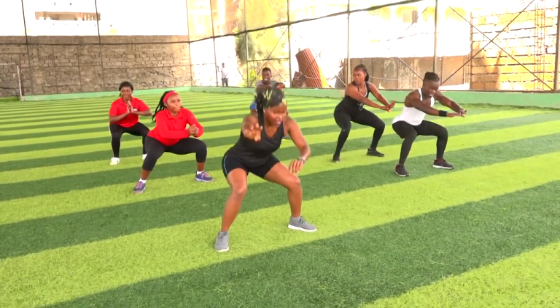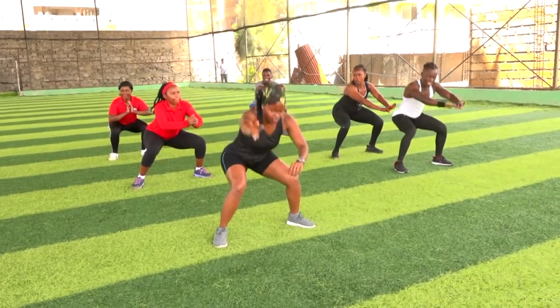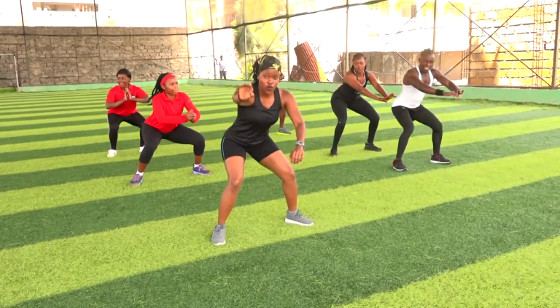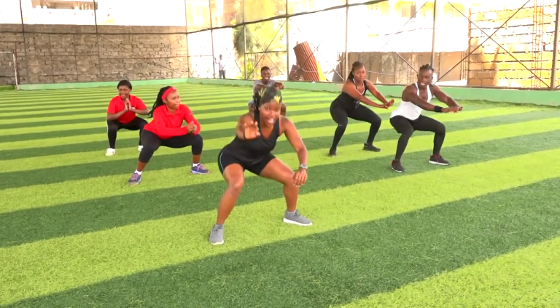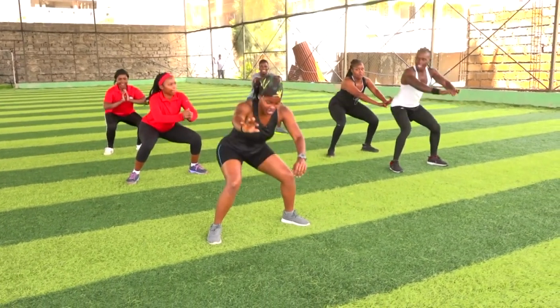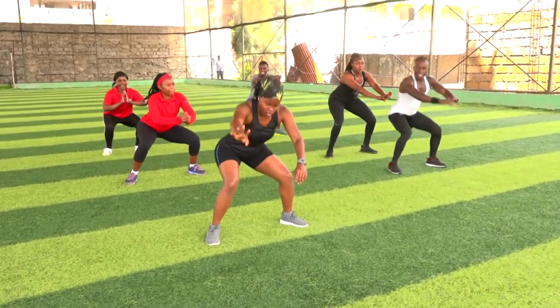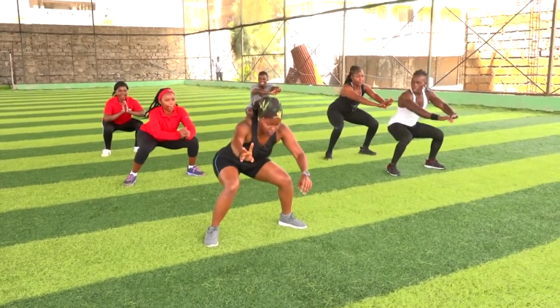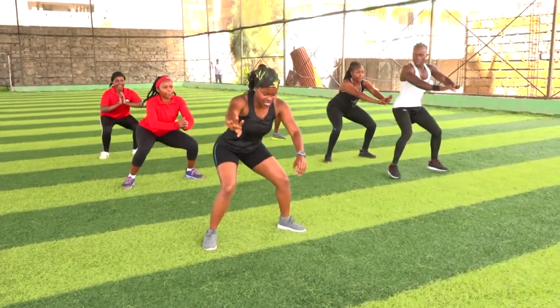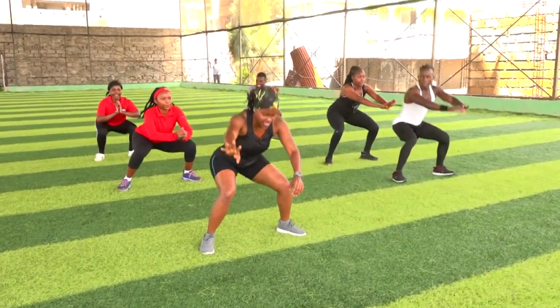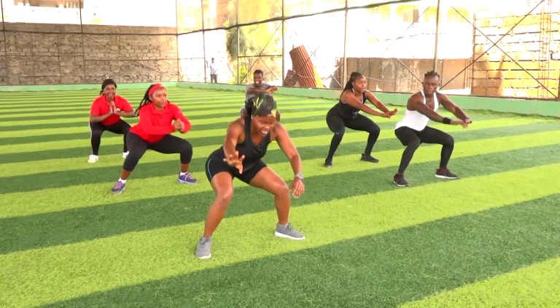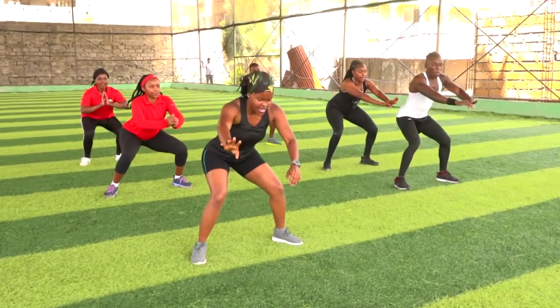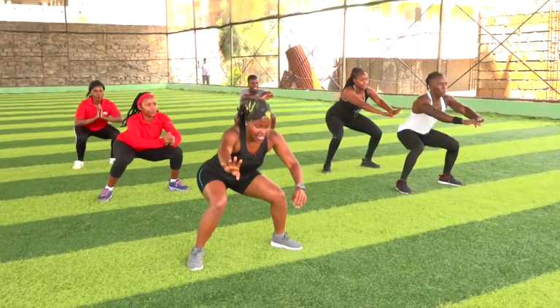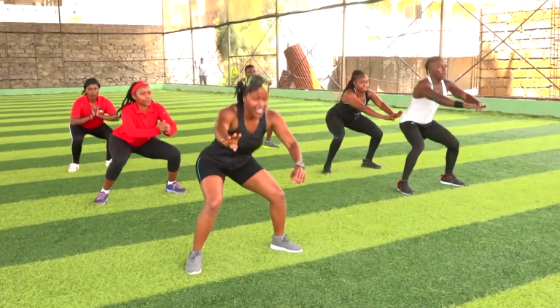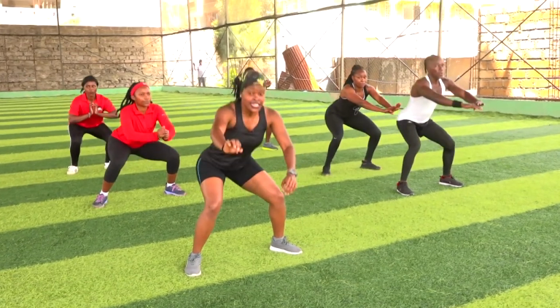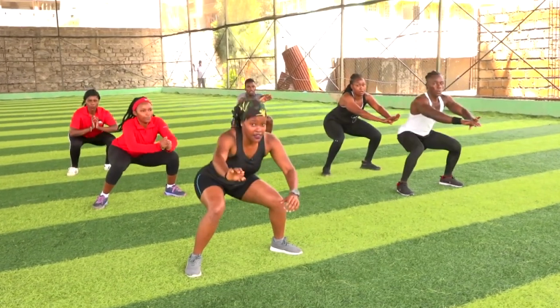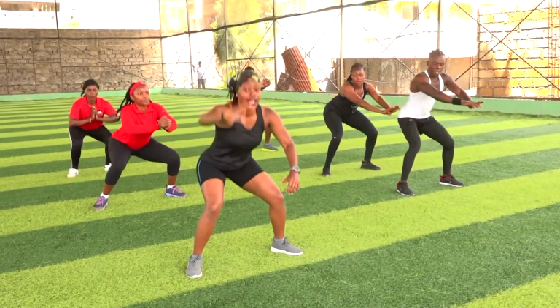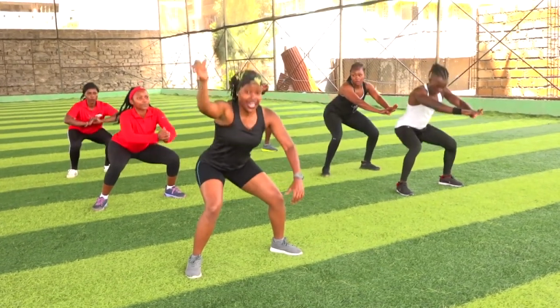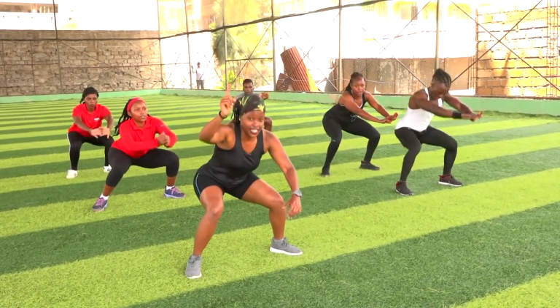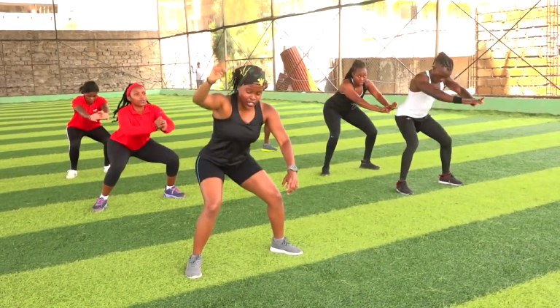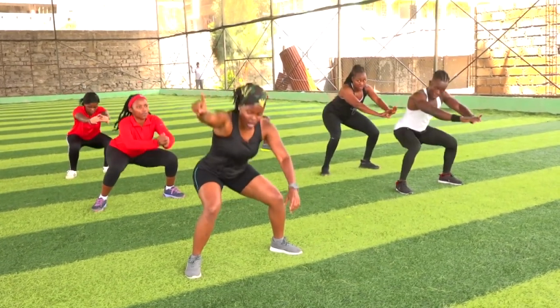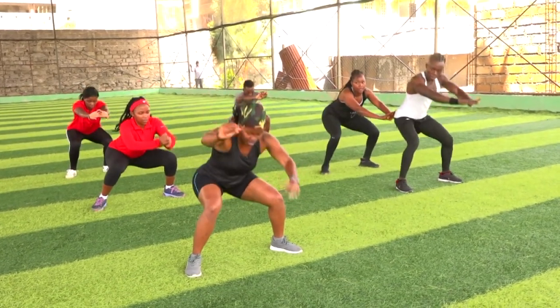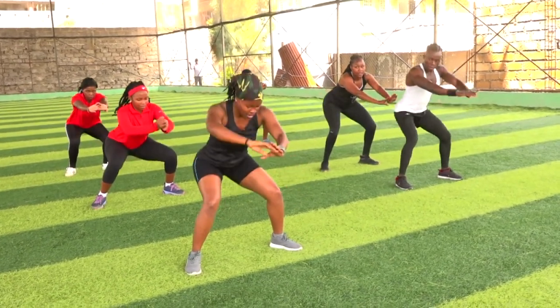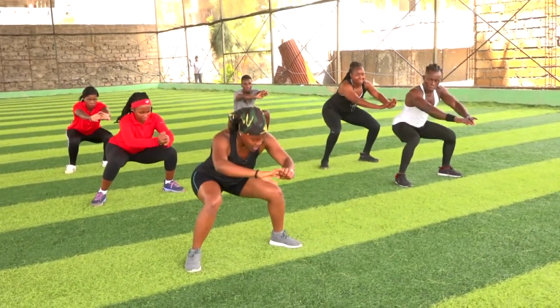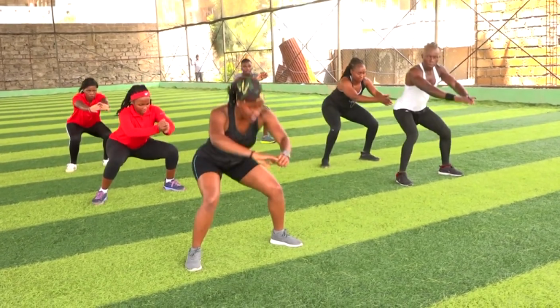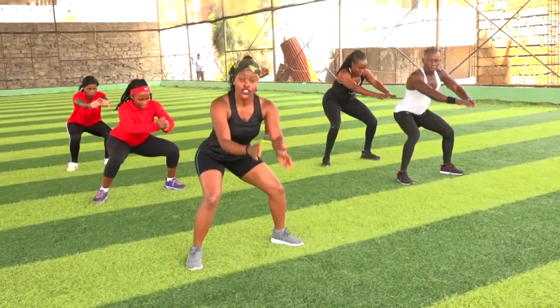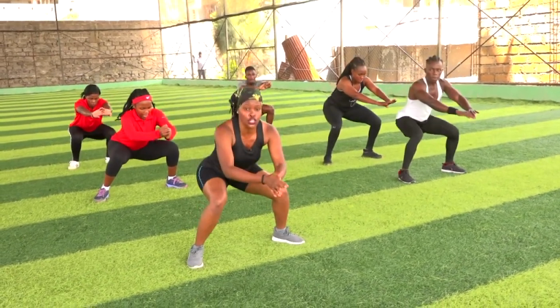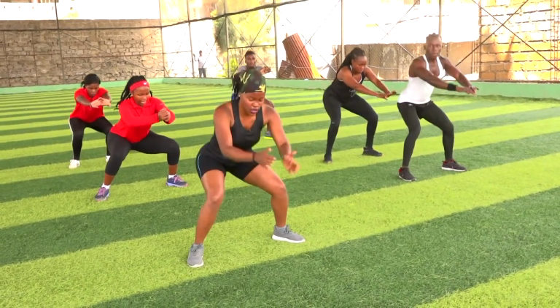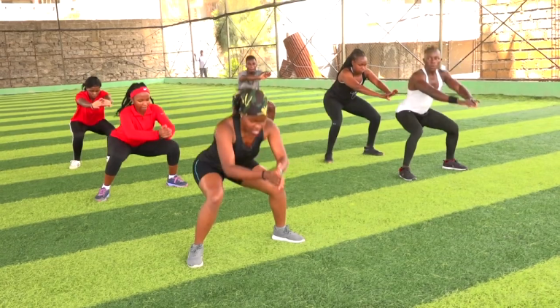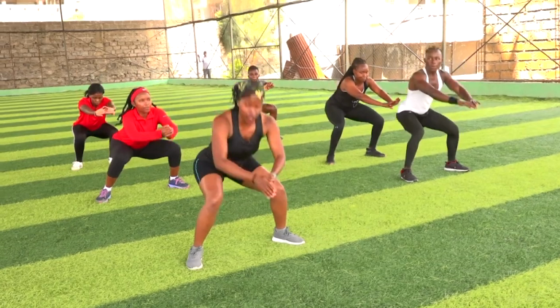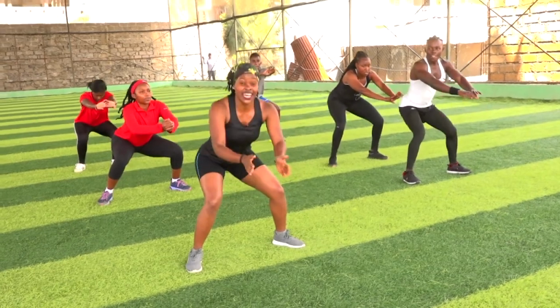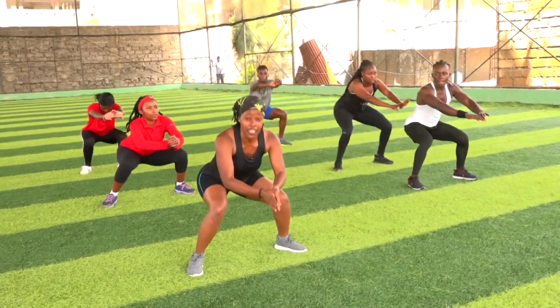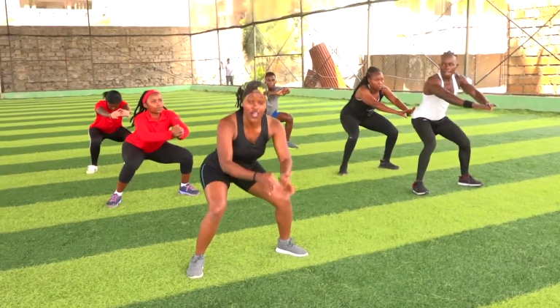Let's go. Five, you can do this. Six, seven. One, two. I know you're sweating but keep going.